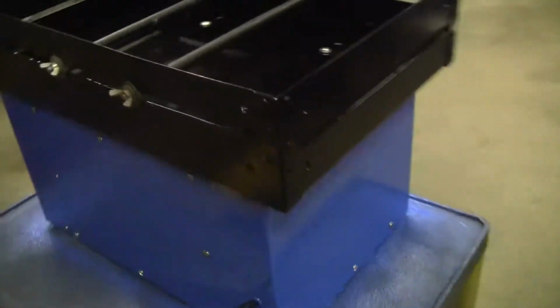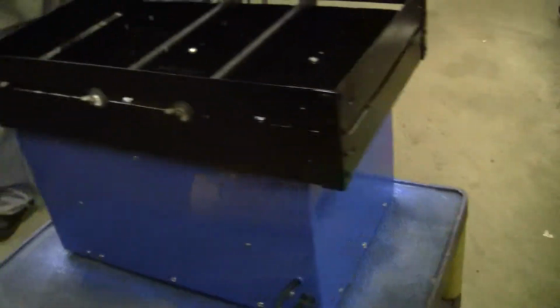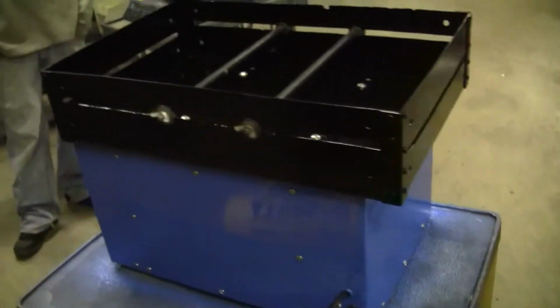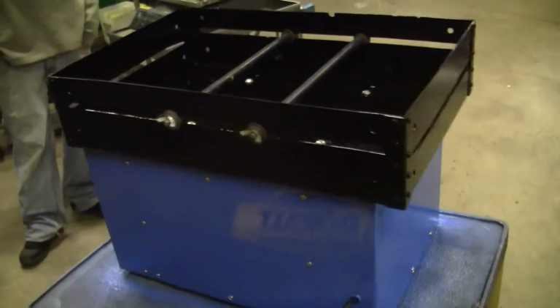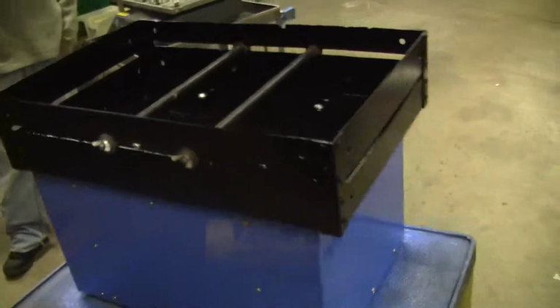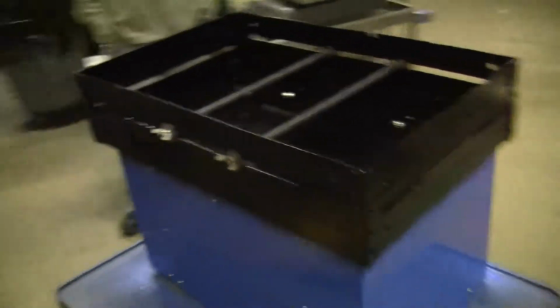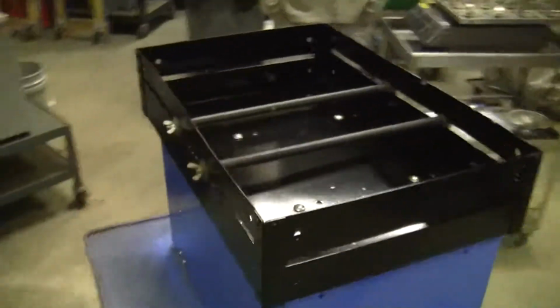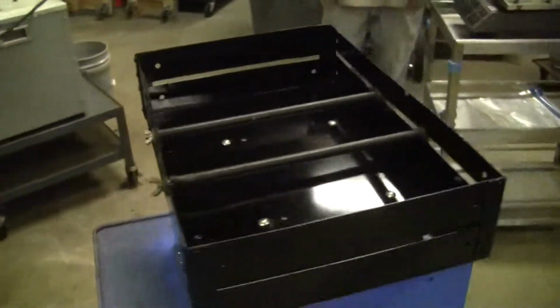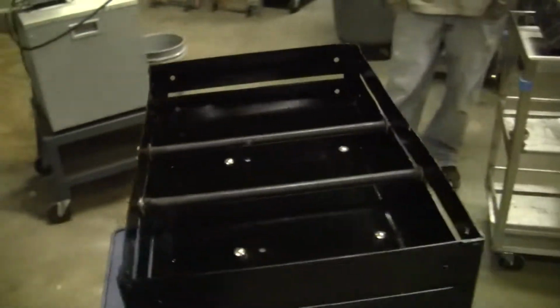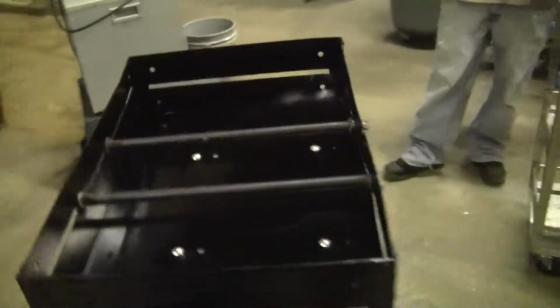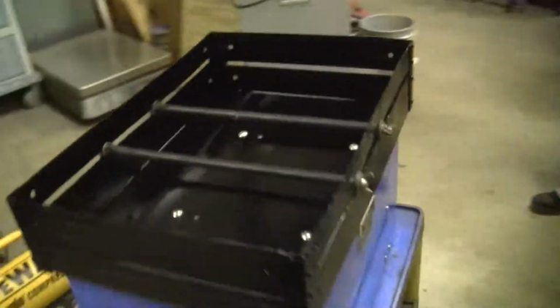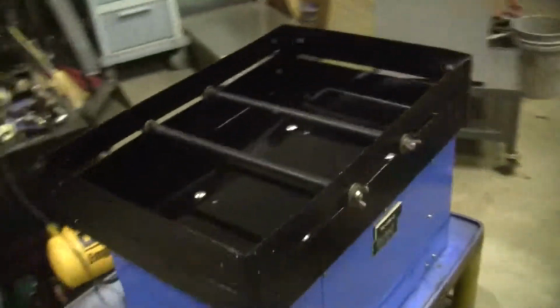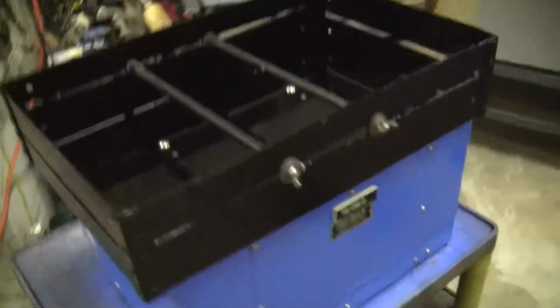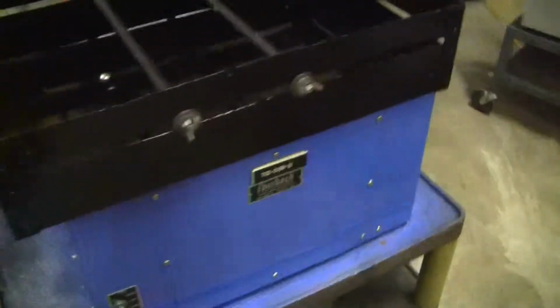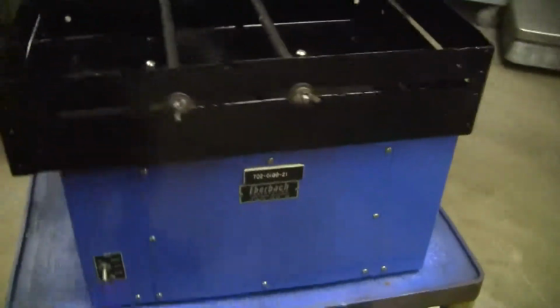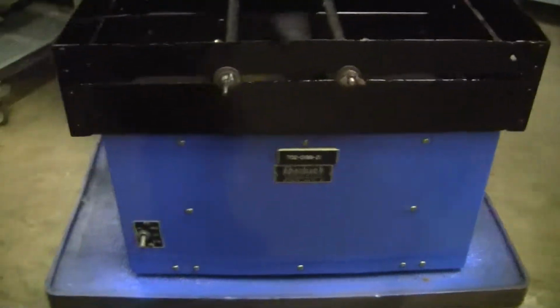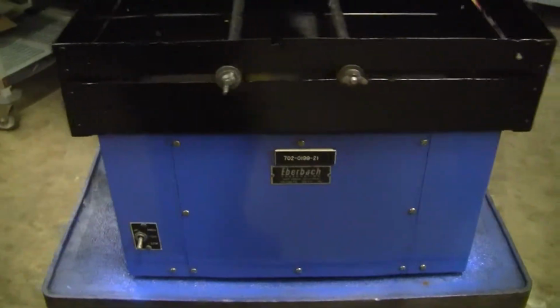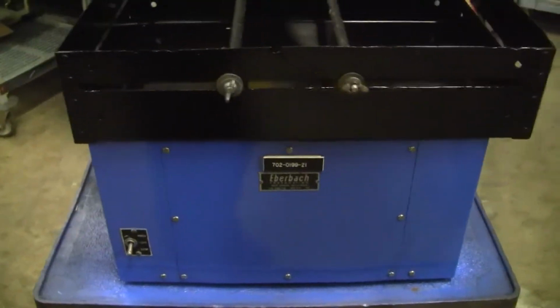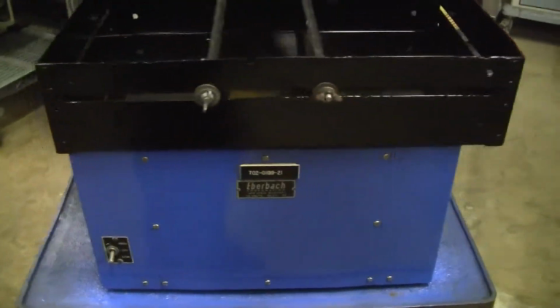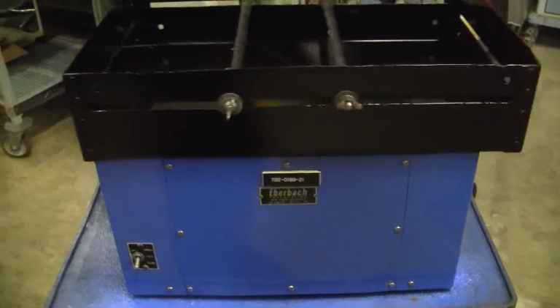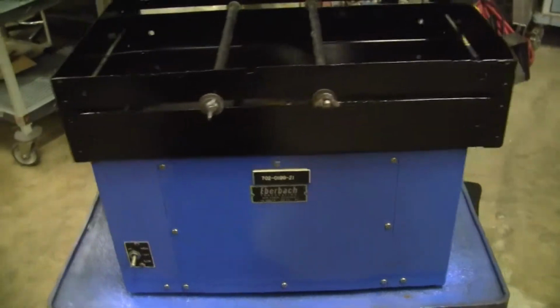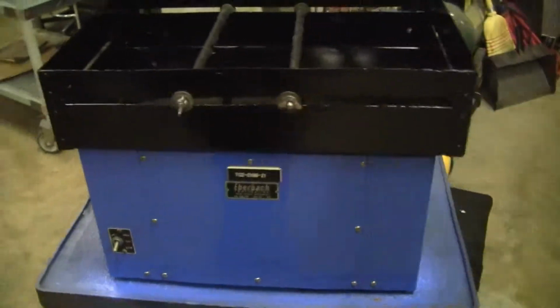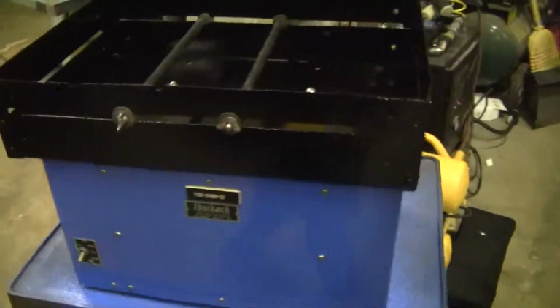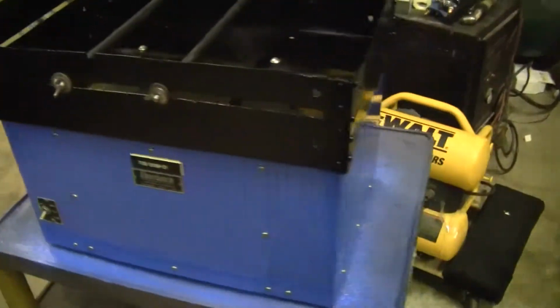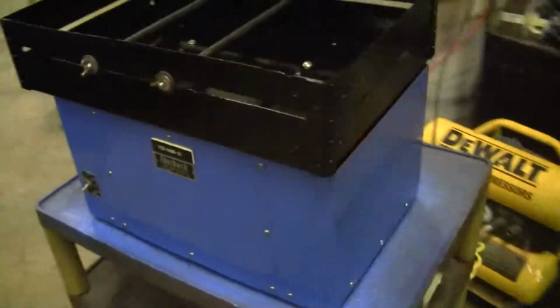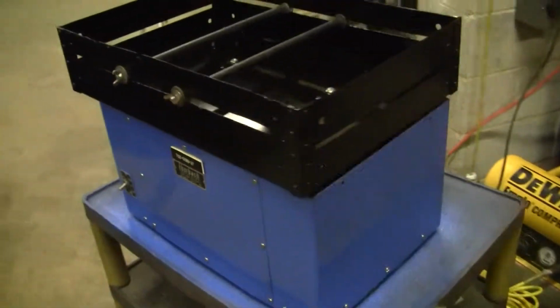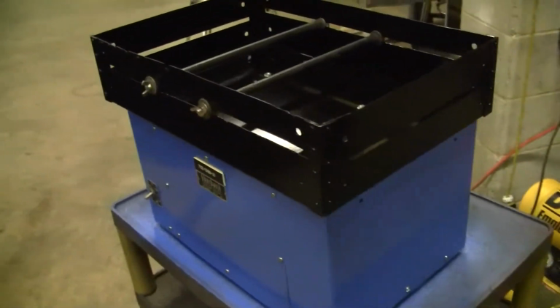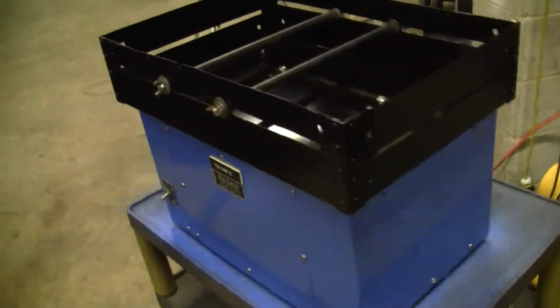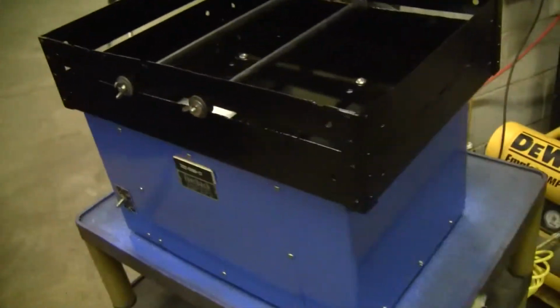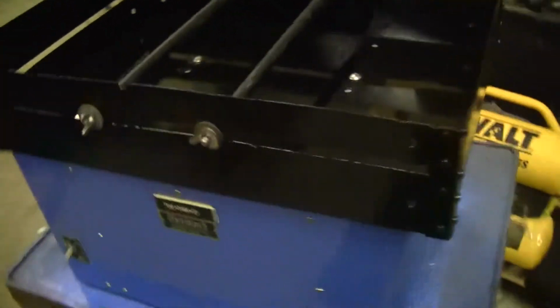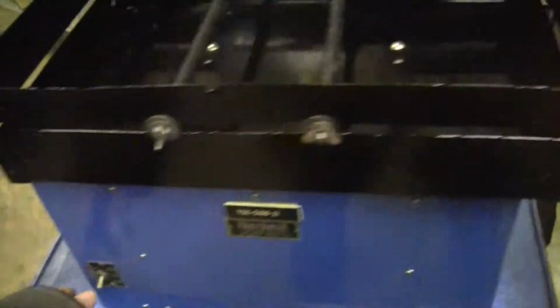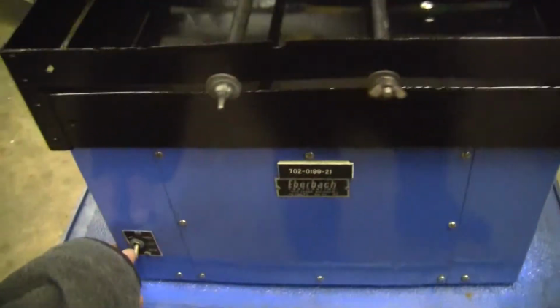The rear of the unit. If you have any further questions, please don't hesitate to call 609-518-9100. Thank you from Hi-Tech Trader.